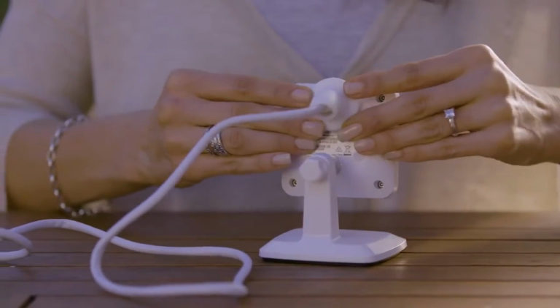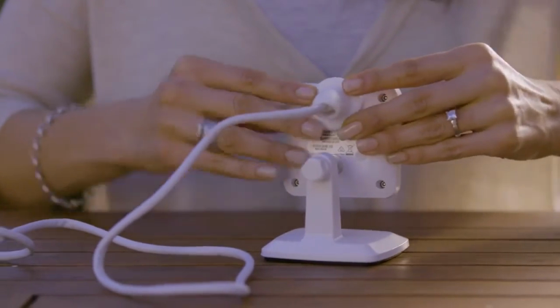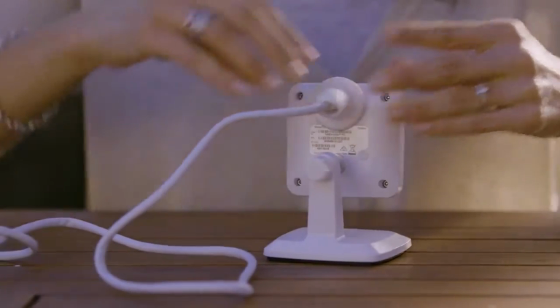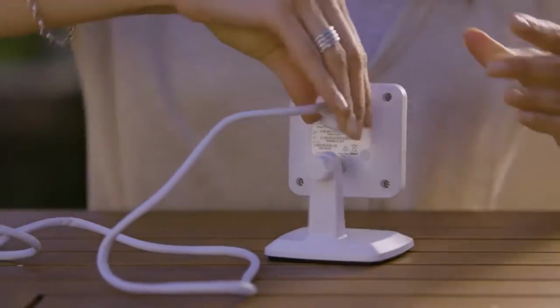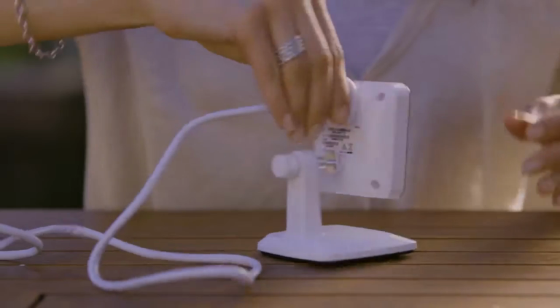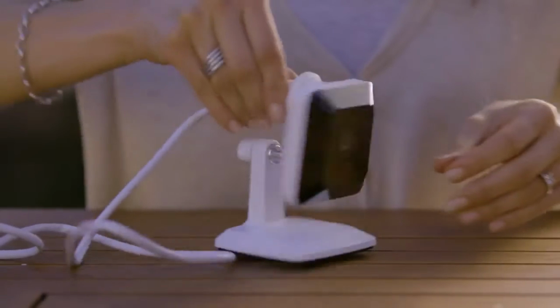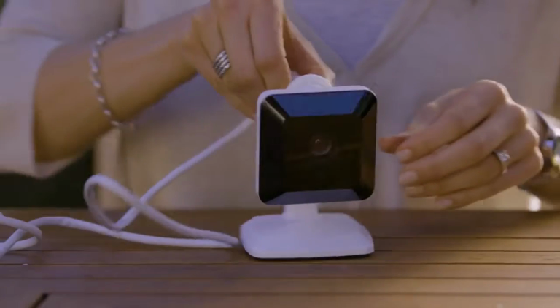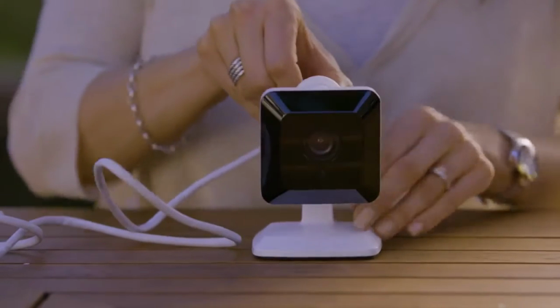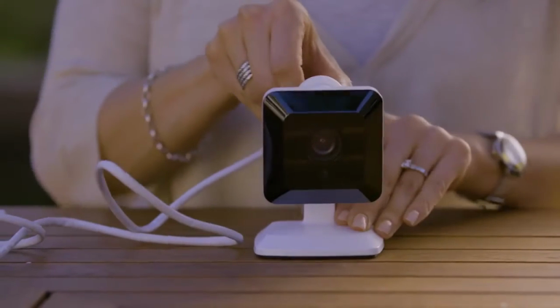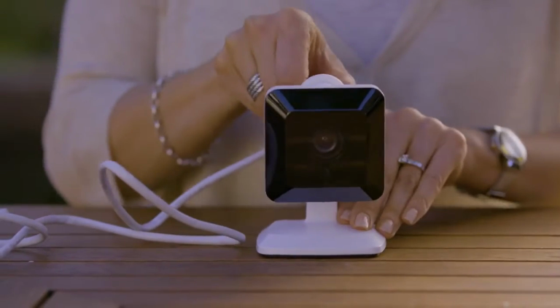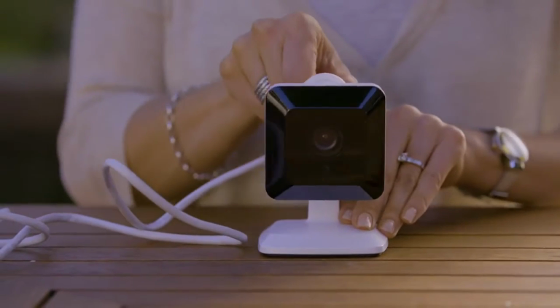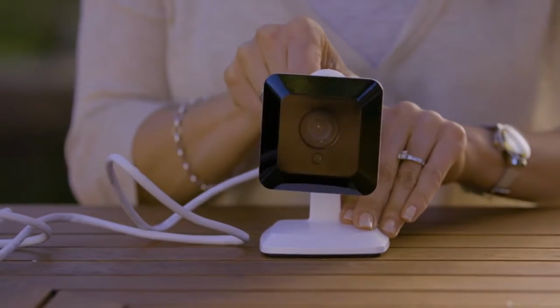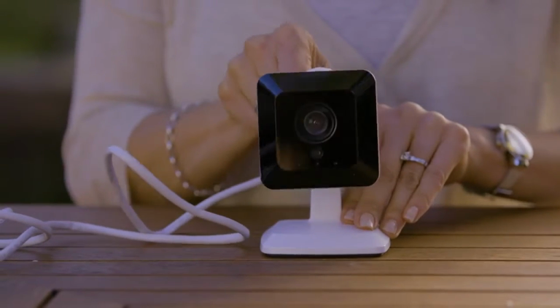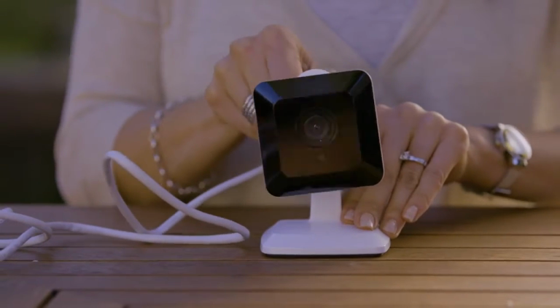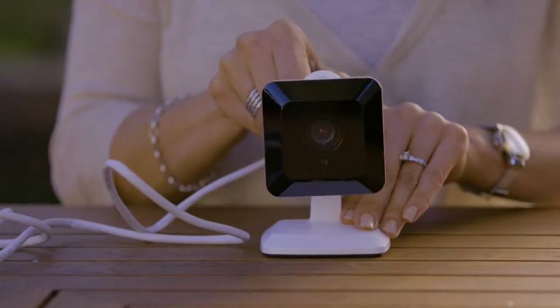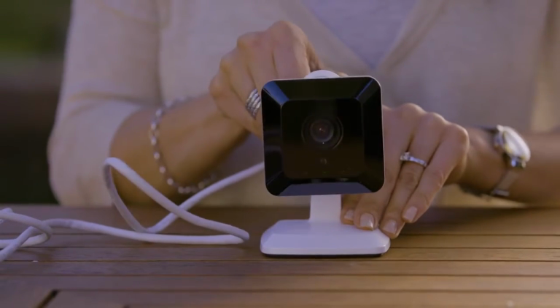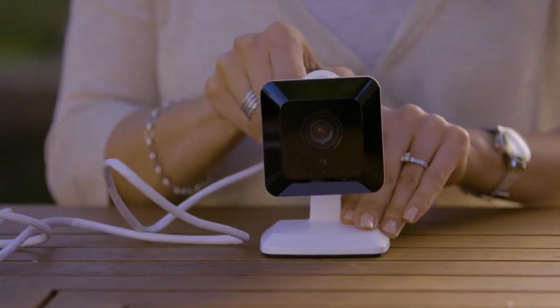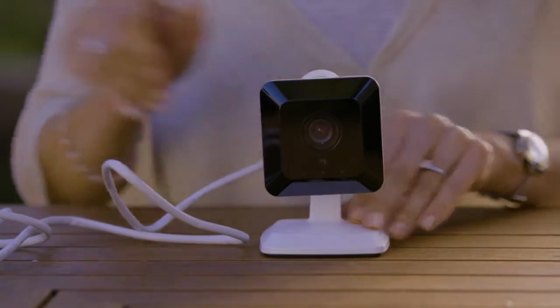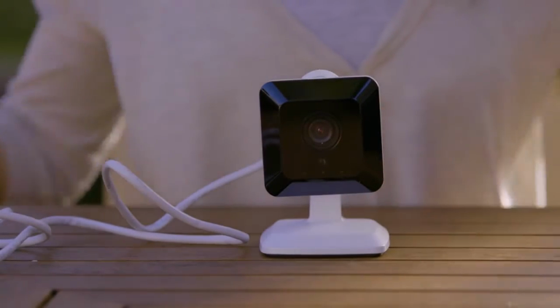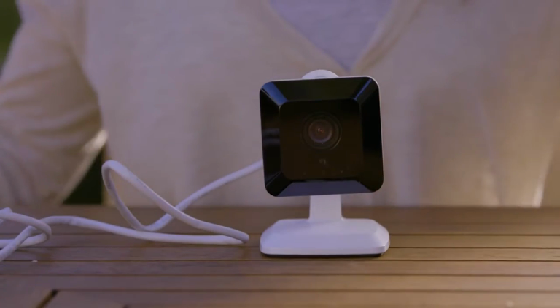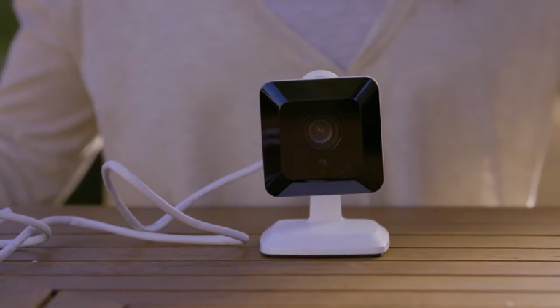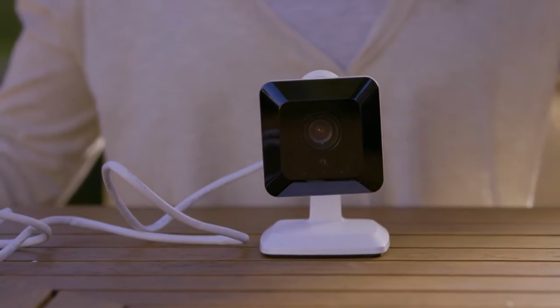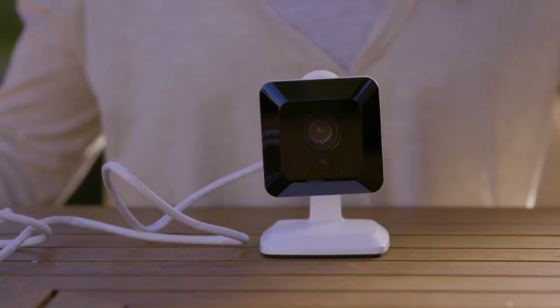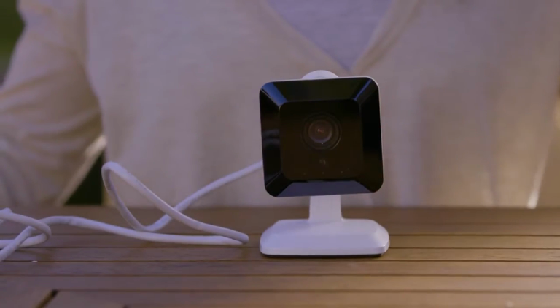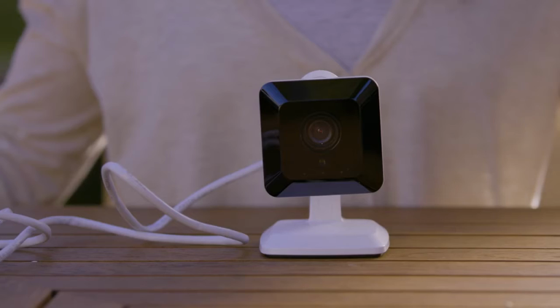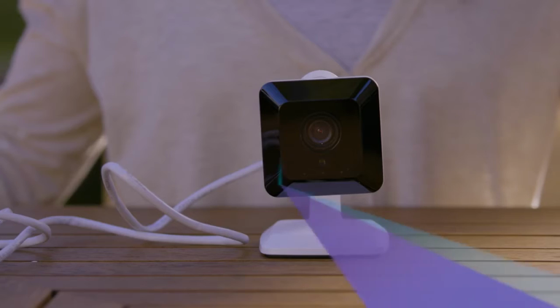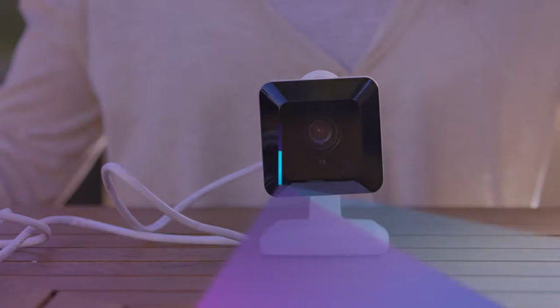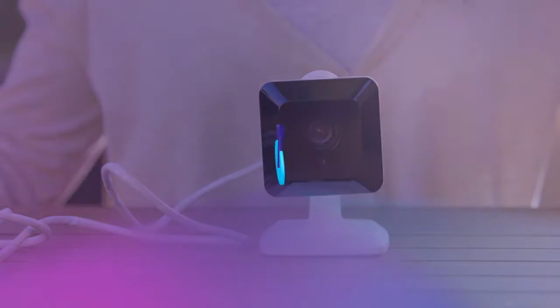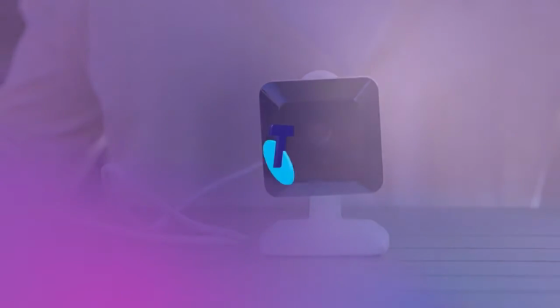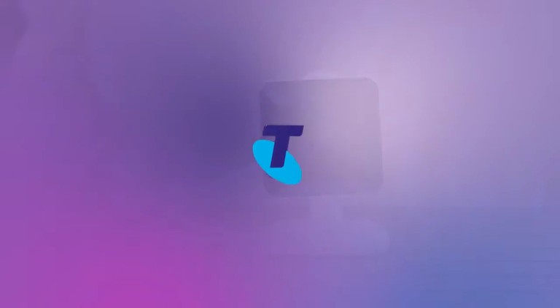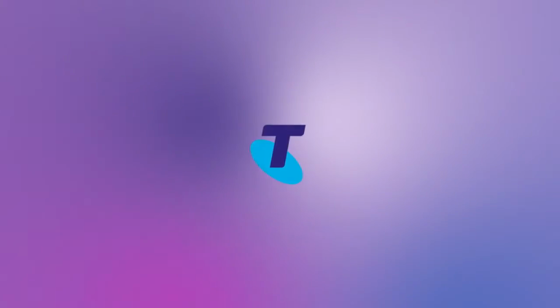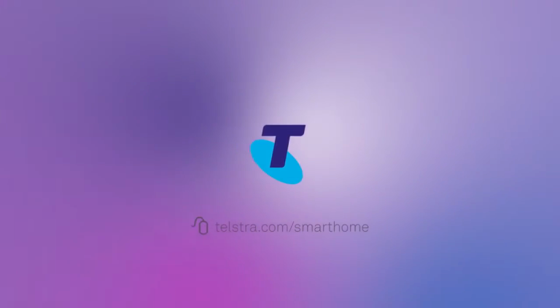And that's it — you're all done. Be sure to check out our other video if you need a hand adding your new camera to your Telstra smart home service. Bye for now.